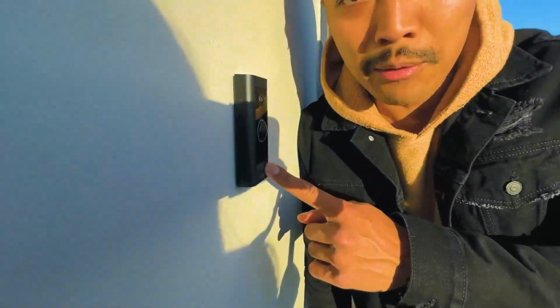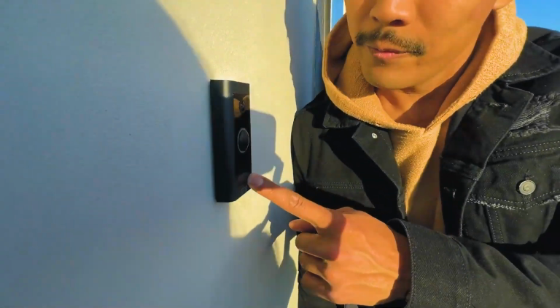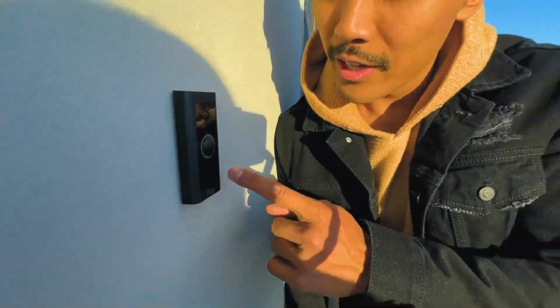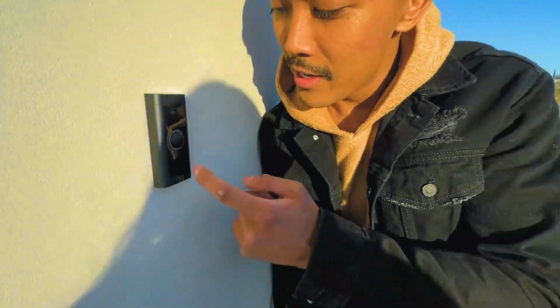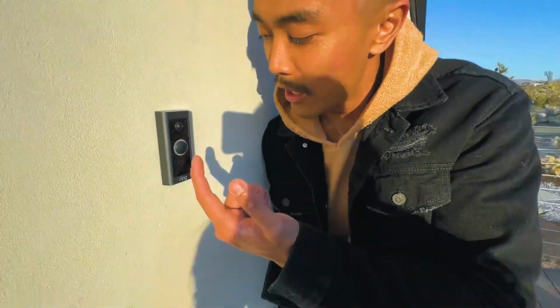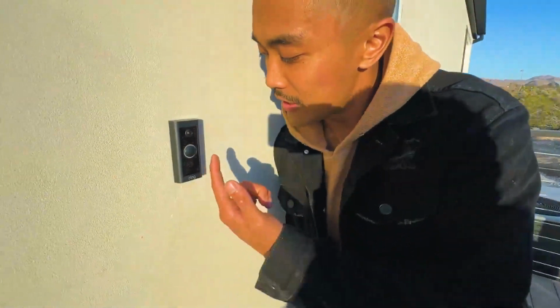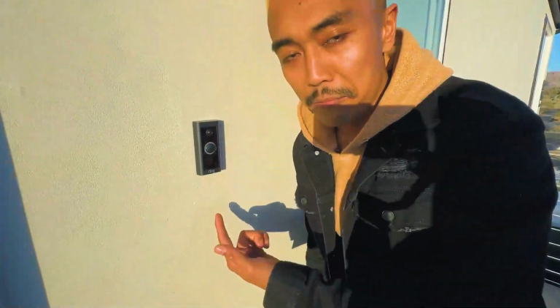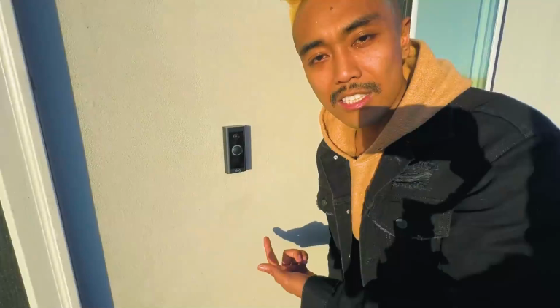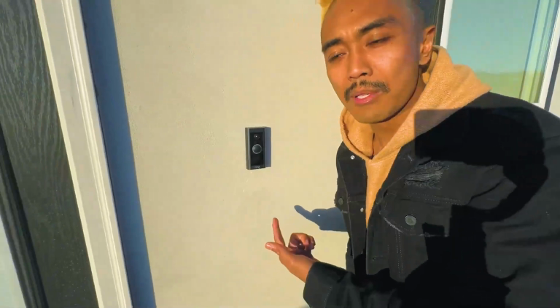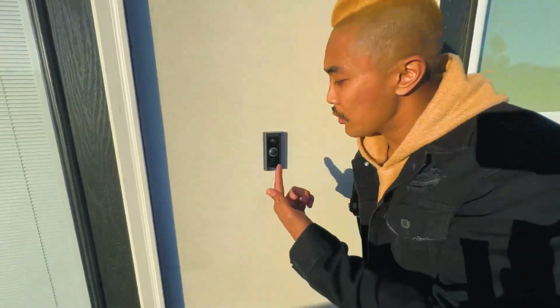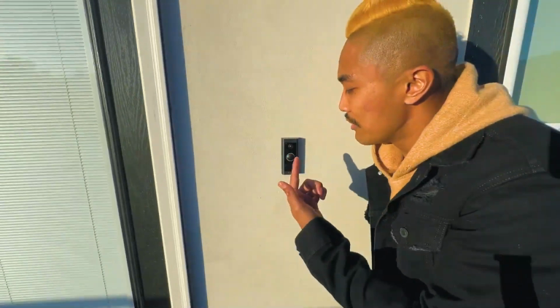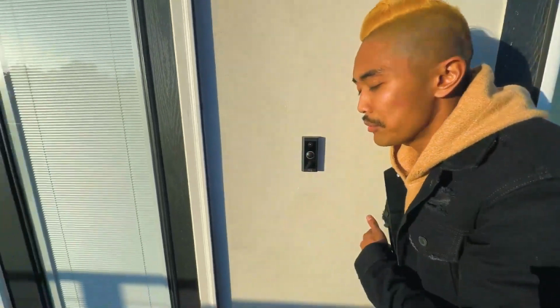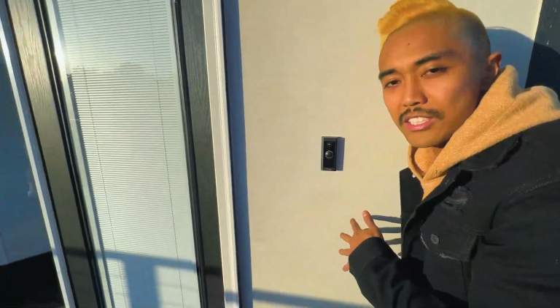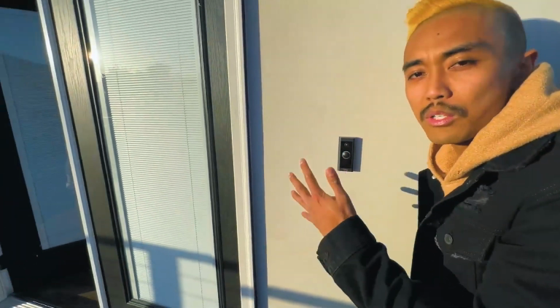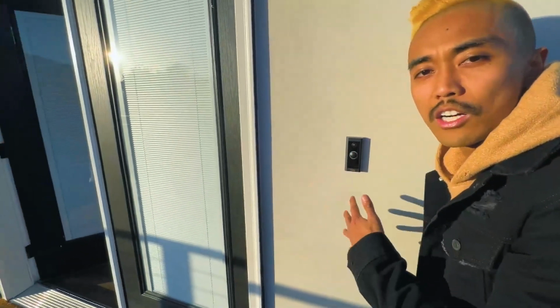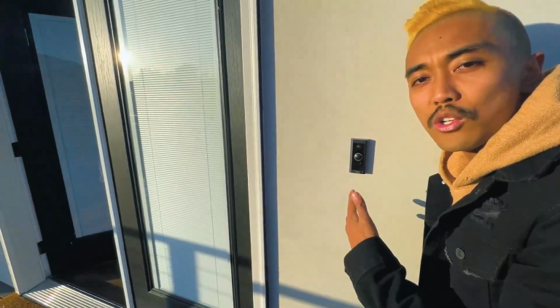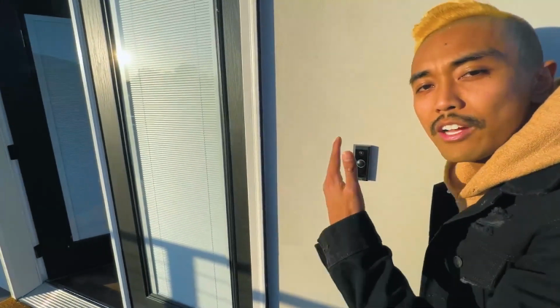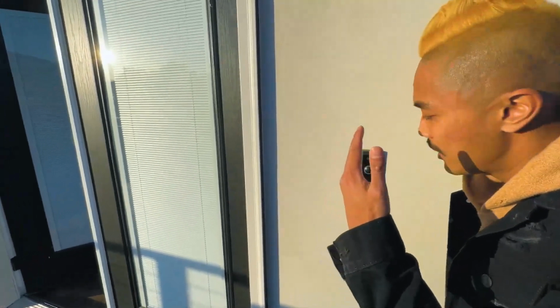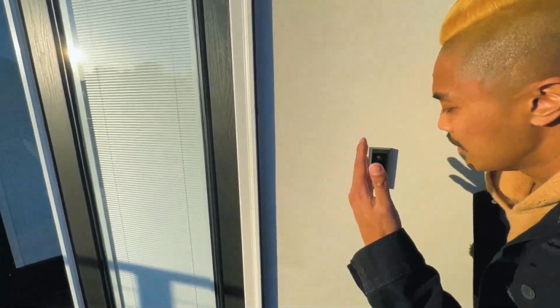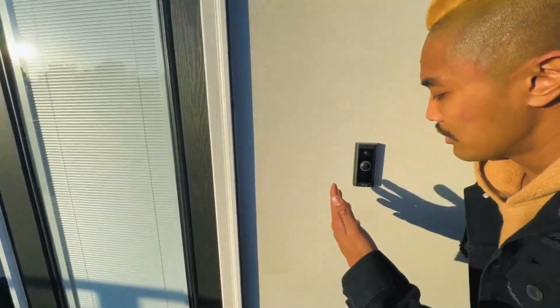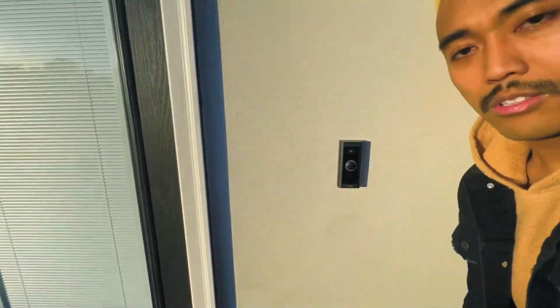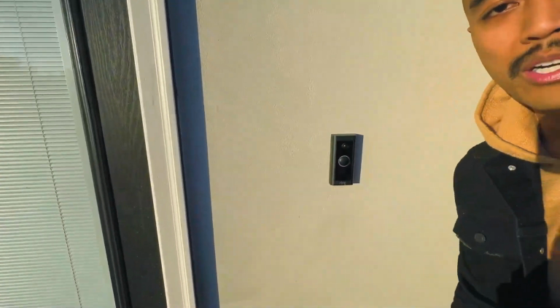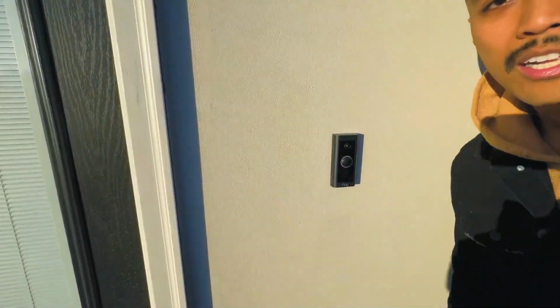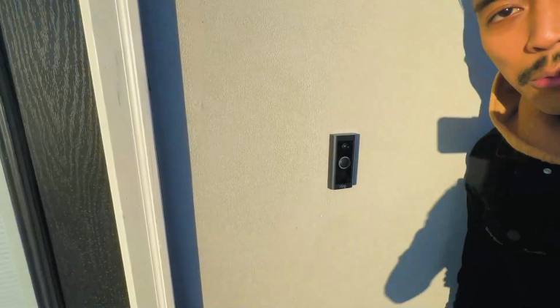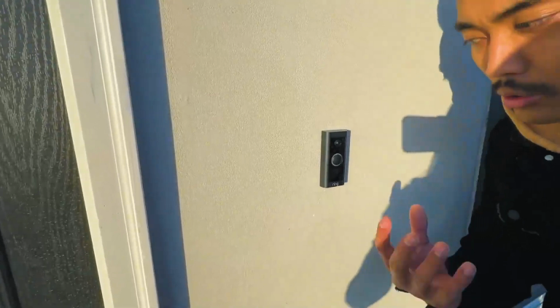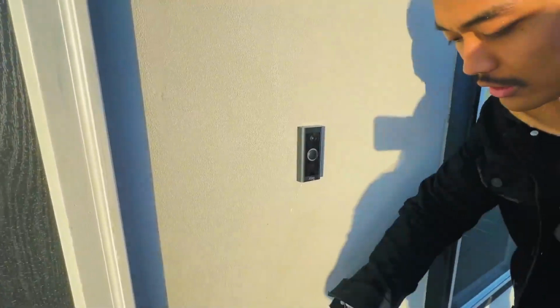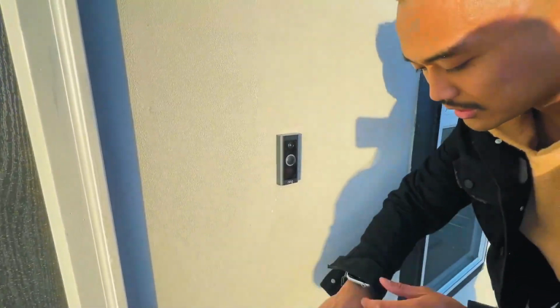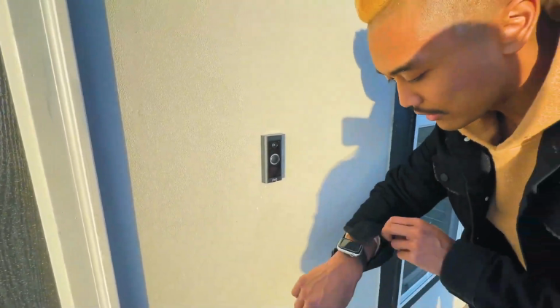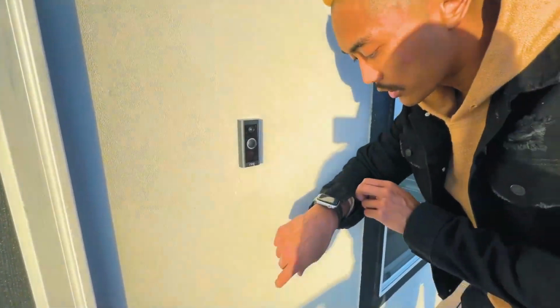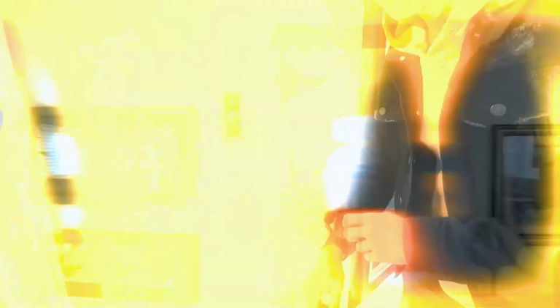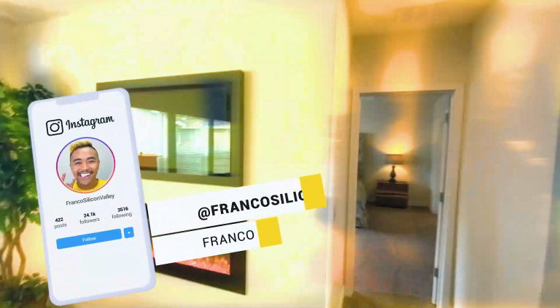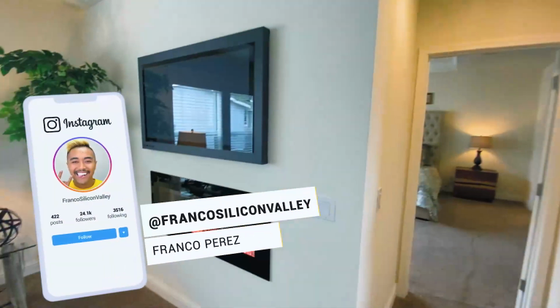Obviously if you have packages coming in or visitors, the Ring camera will record everything and let you see what's going on. Check it out.